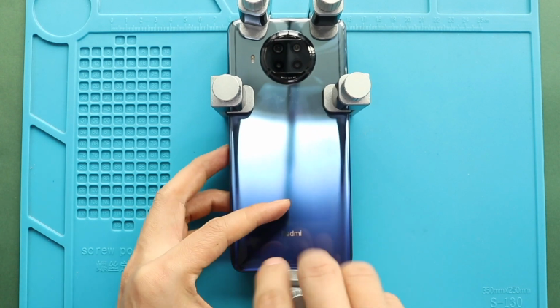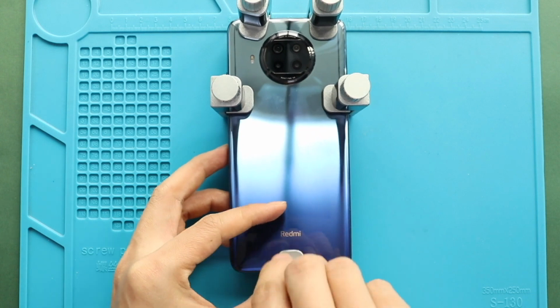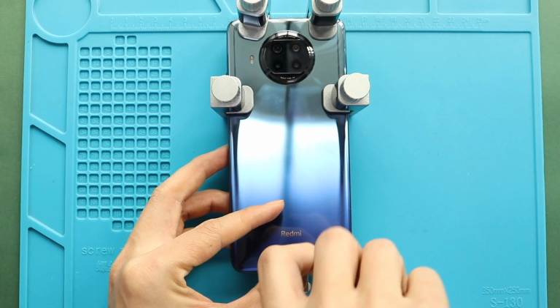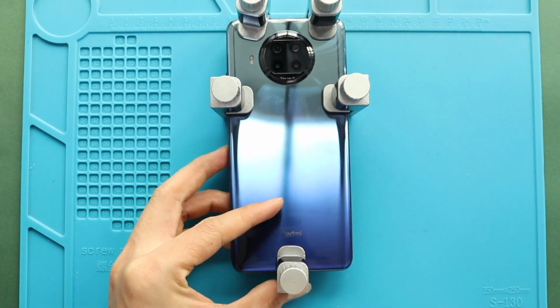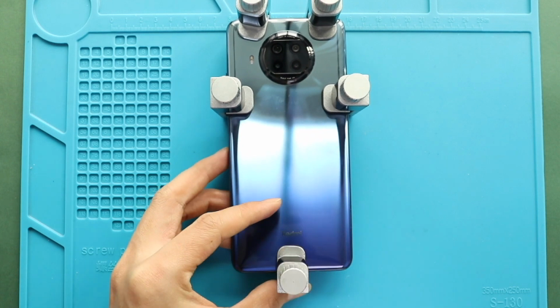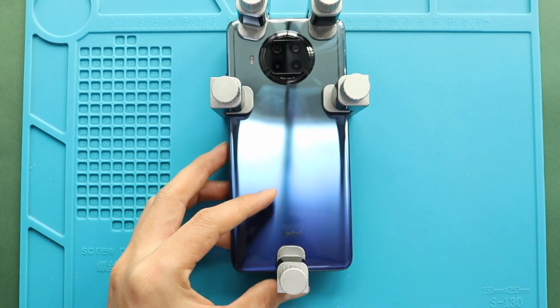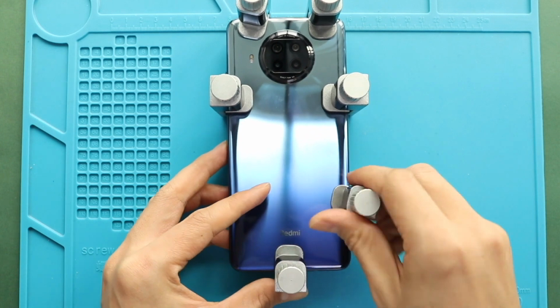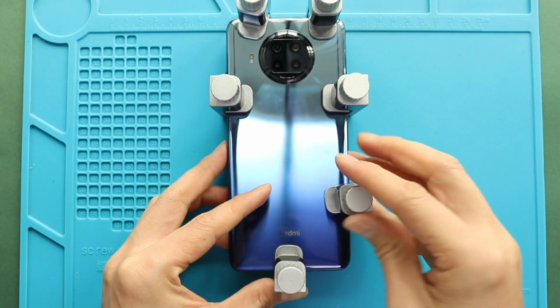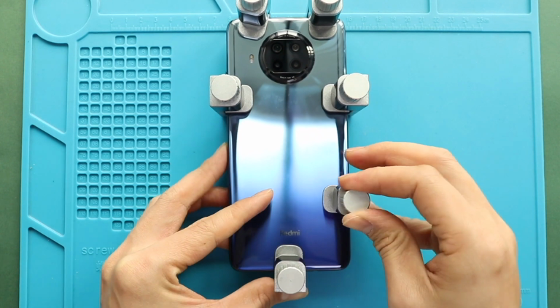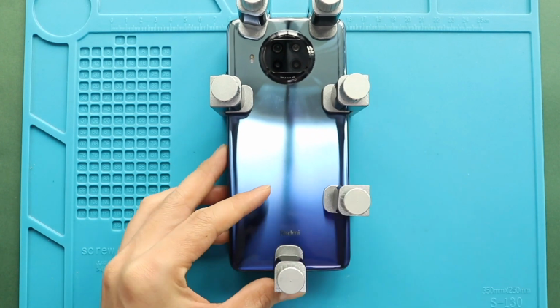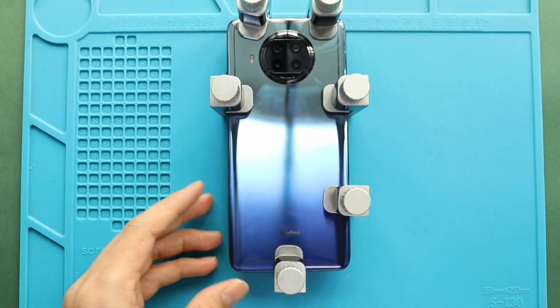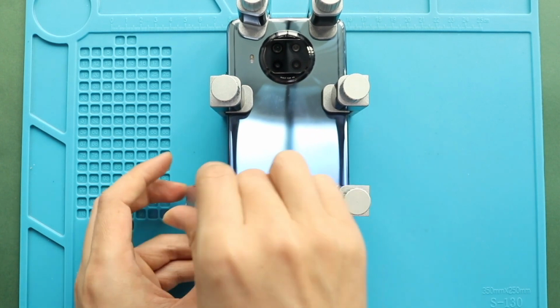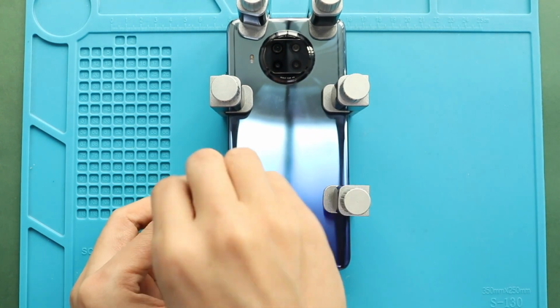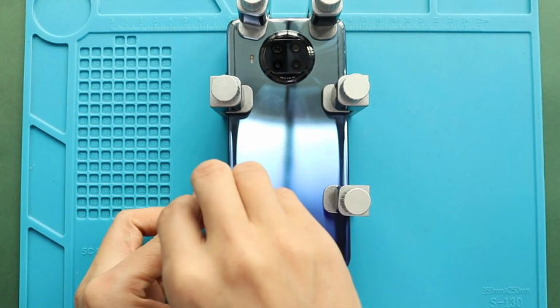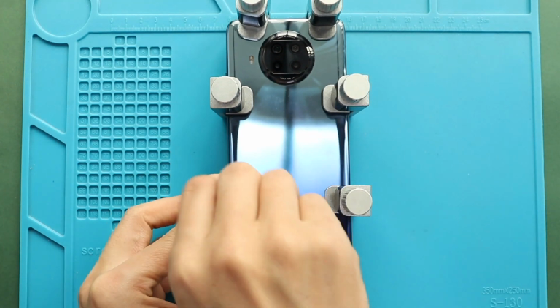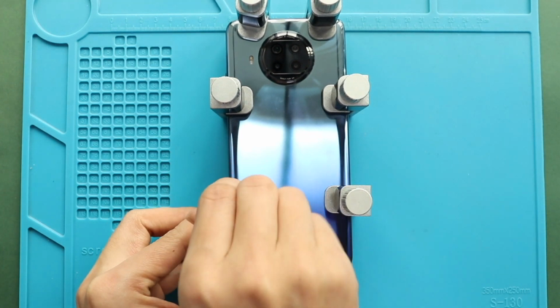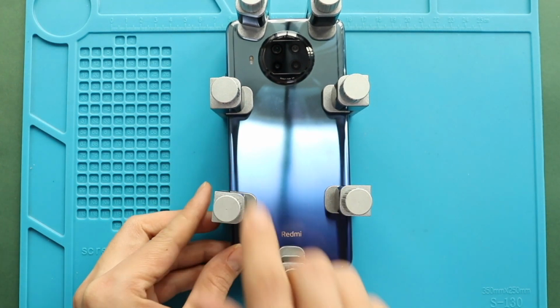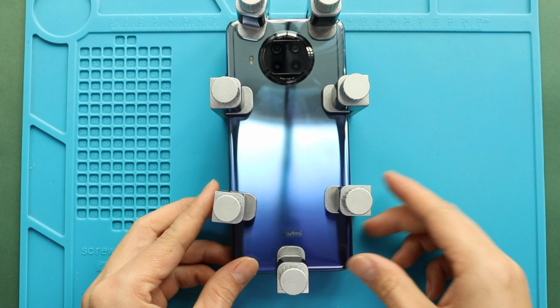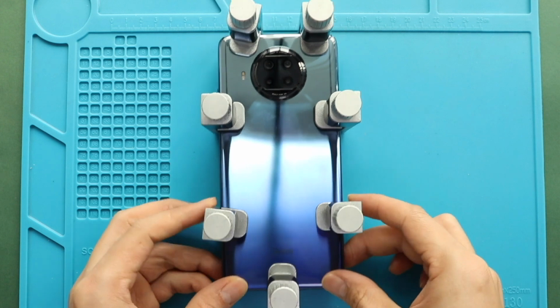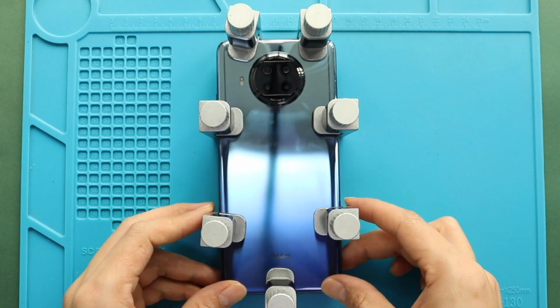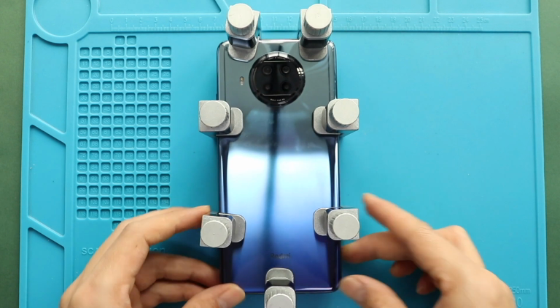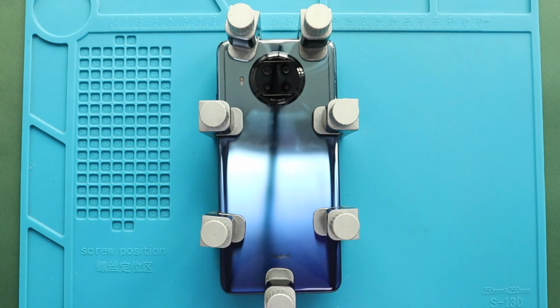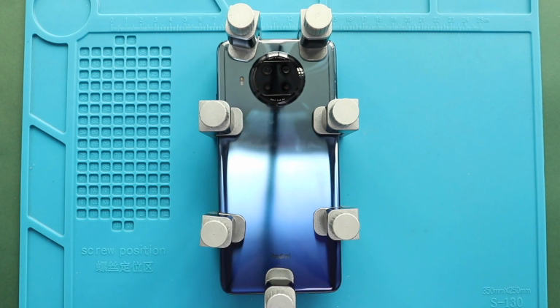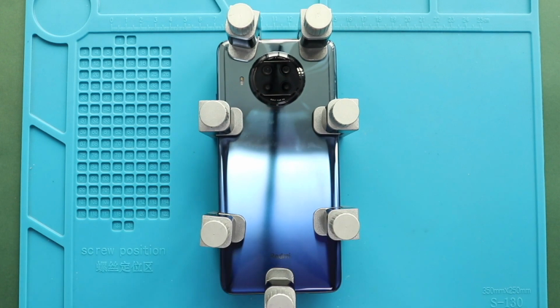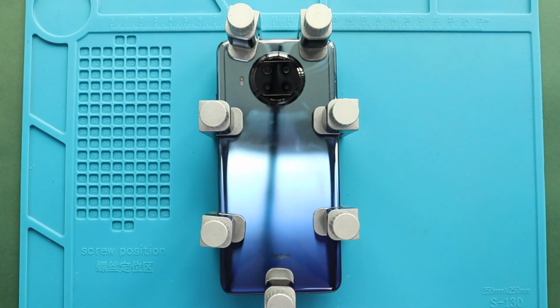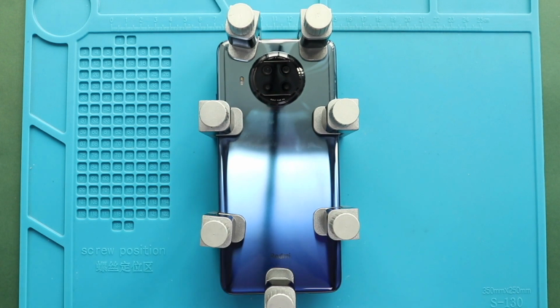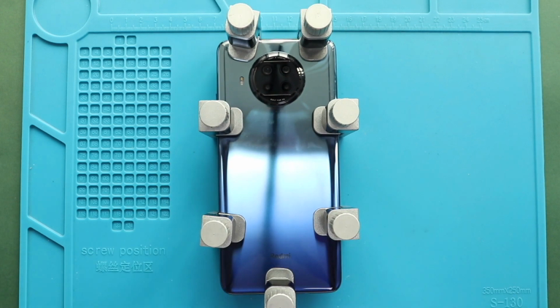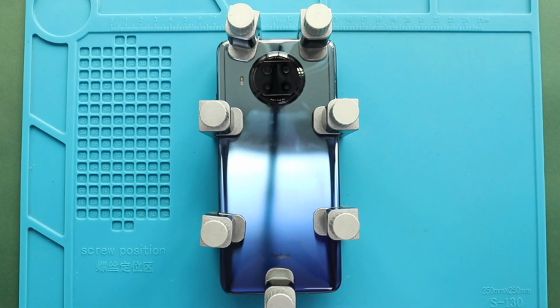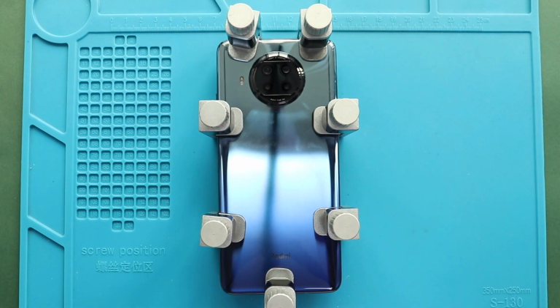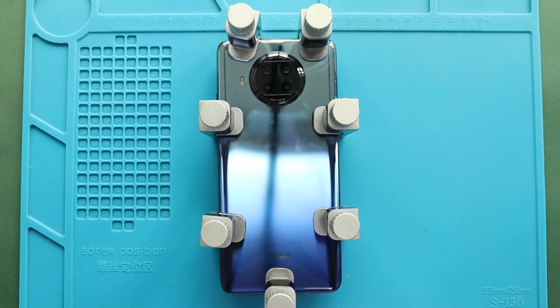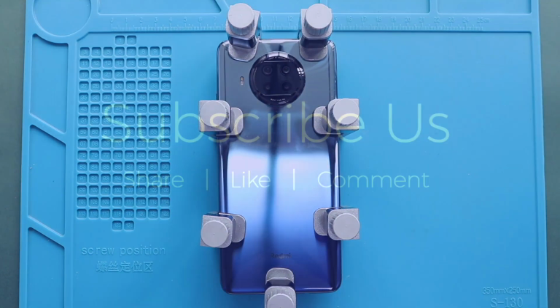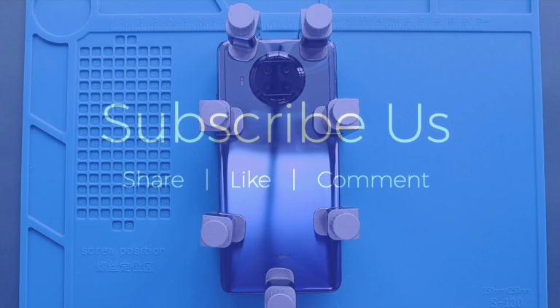Hope you have enjoyed the replacement guide. Let us know if you have any questions. Please like, share, and comment on our videos, and hit the subscribe button for more videos.